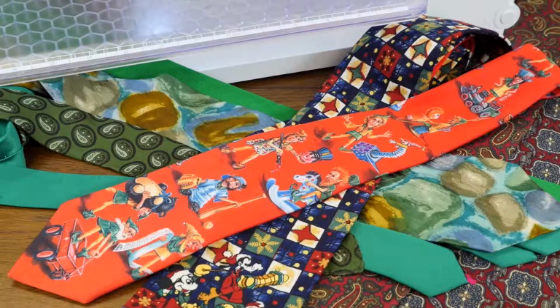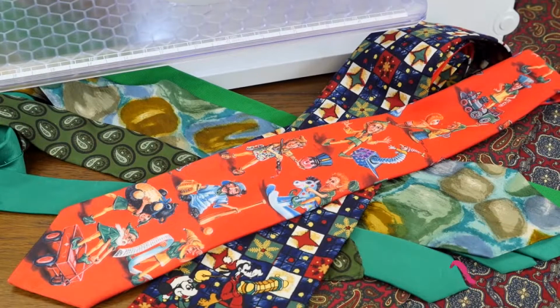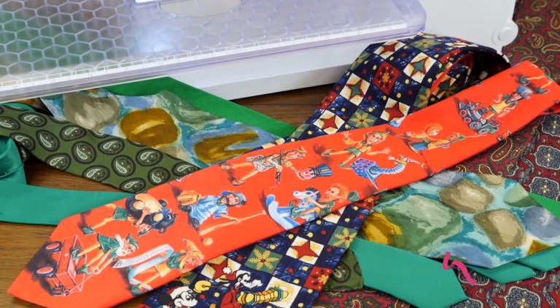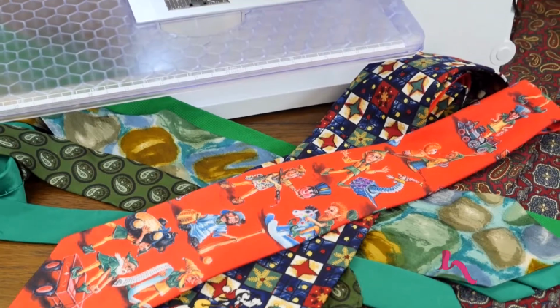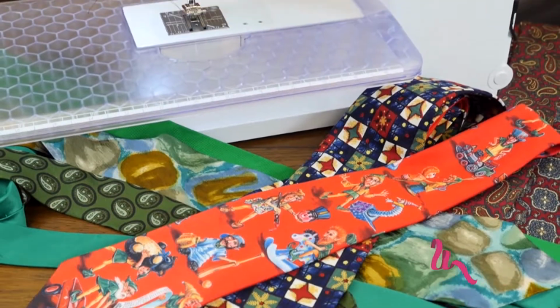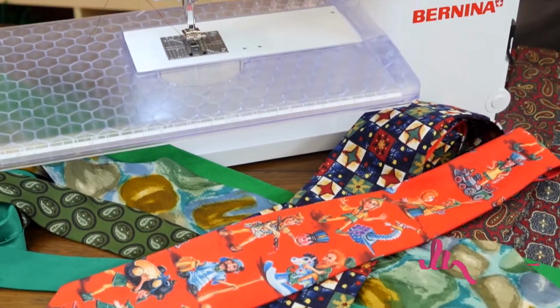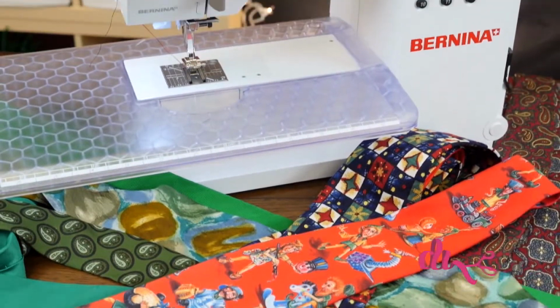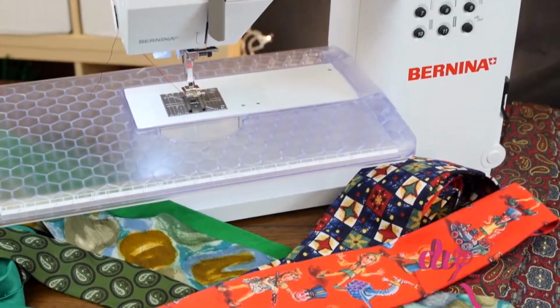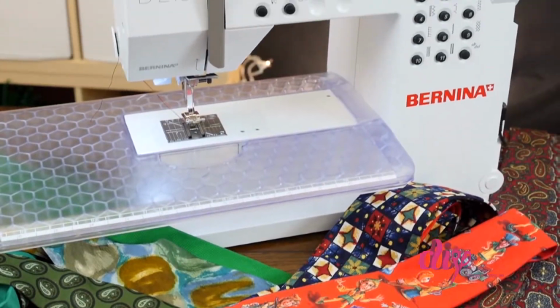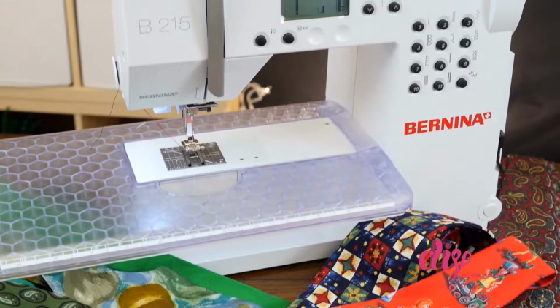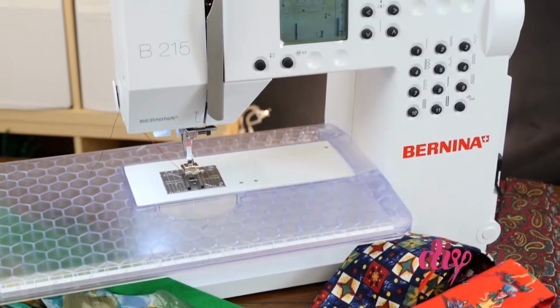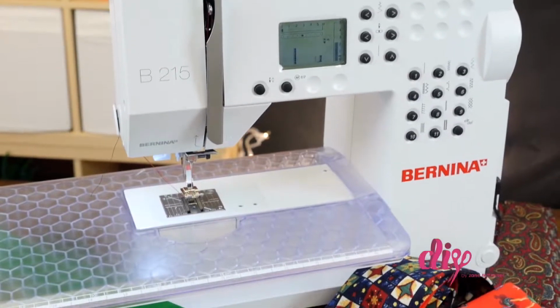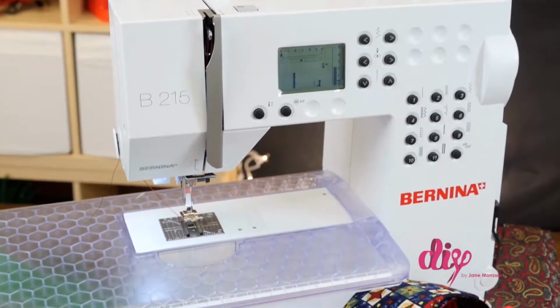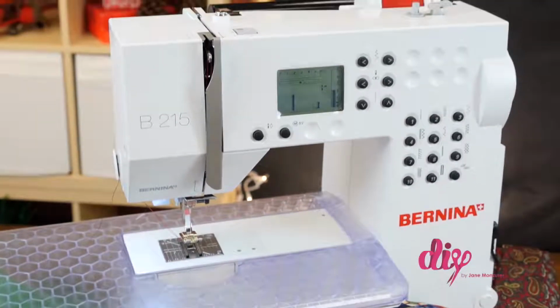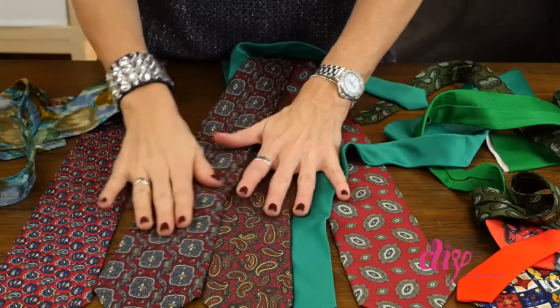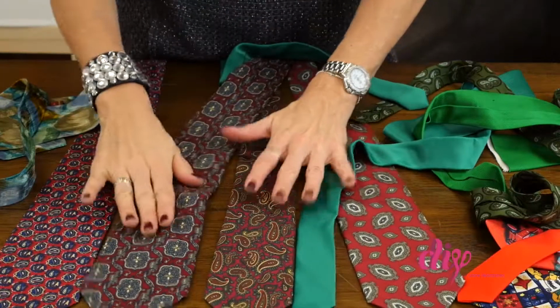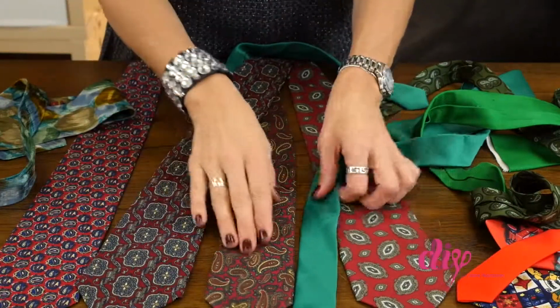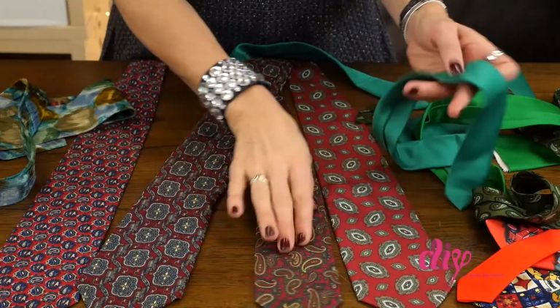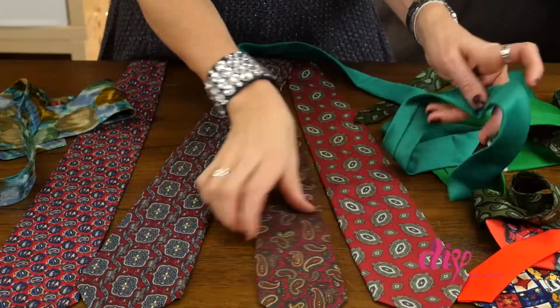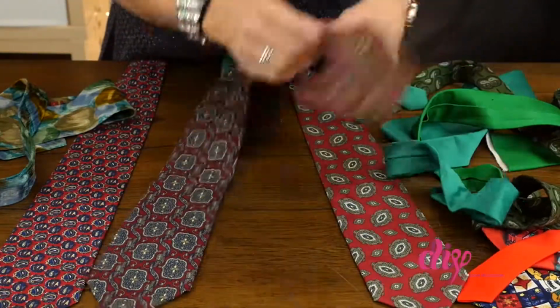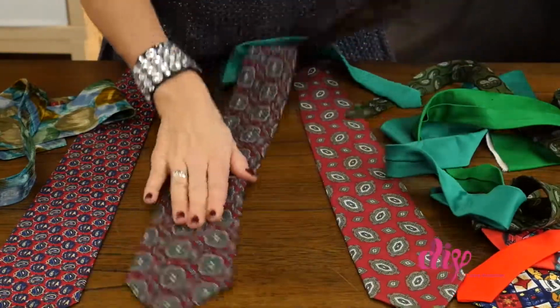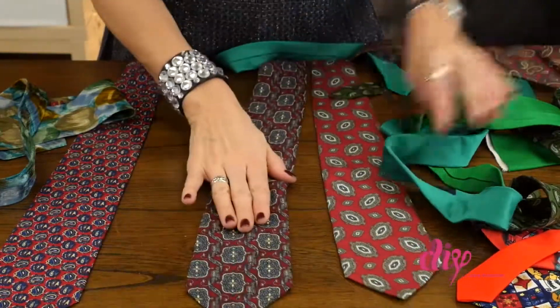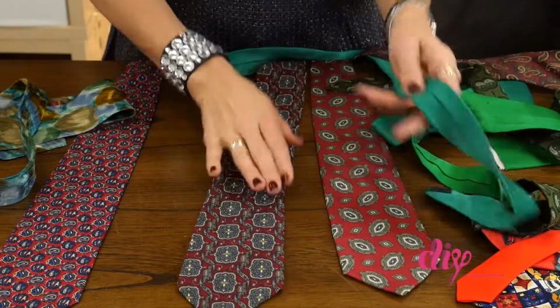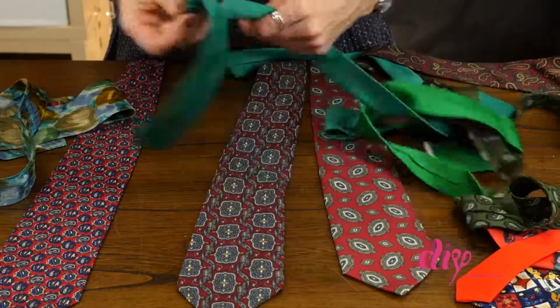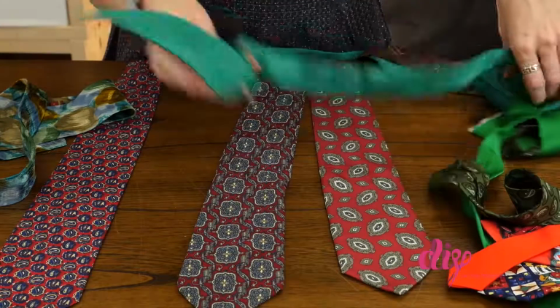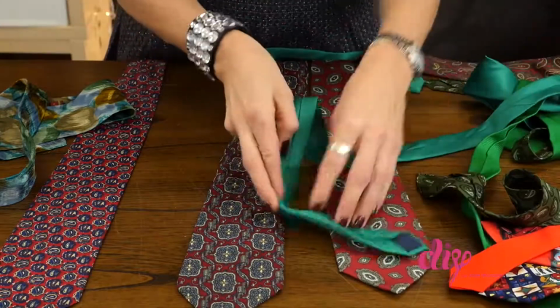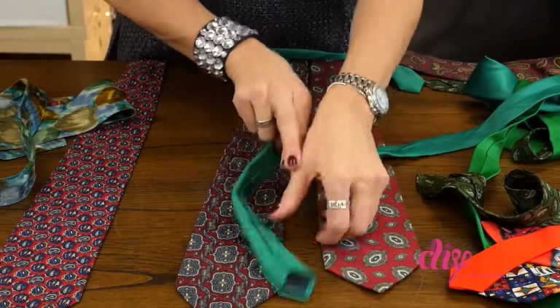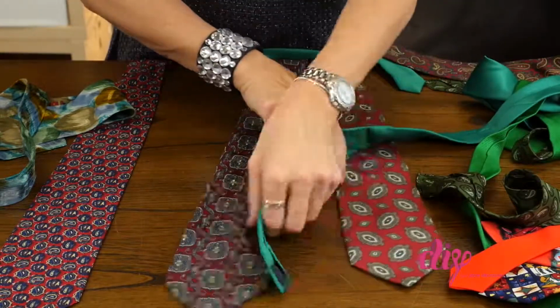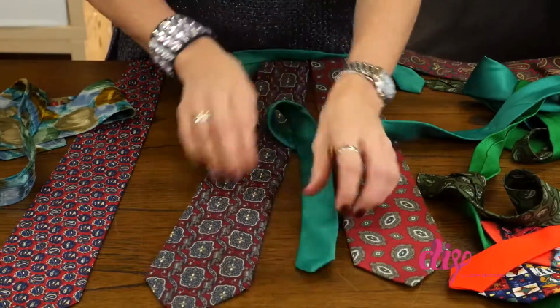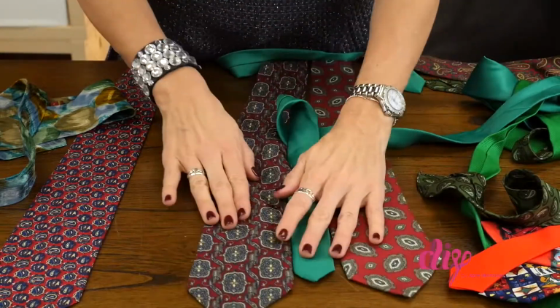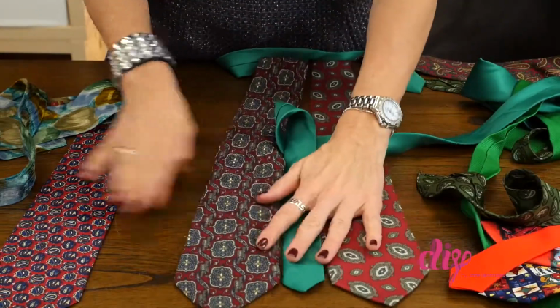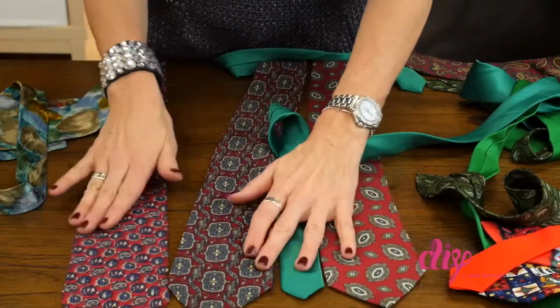You'll need red, green, or holiday neckties and a sewing machine. First, find the perfect layout for your ties. You can mix patterns with solids and then line them up side by side.